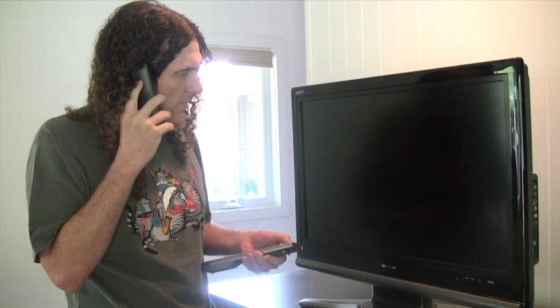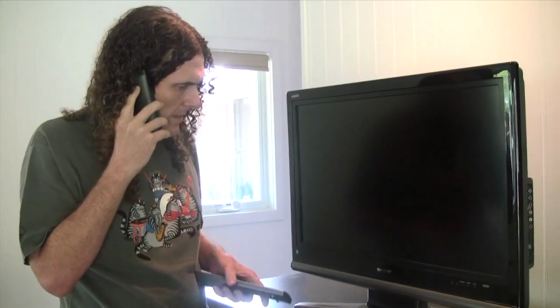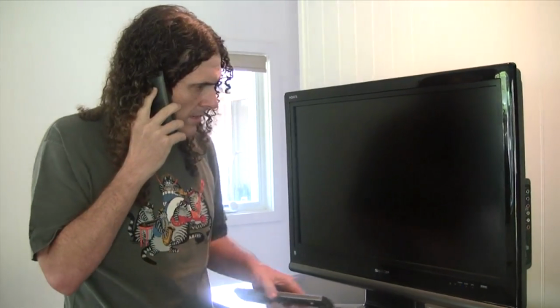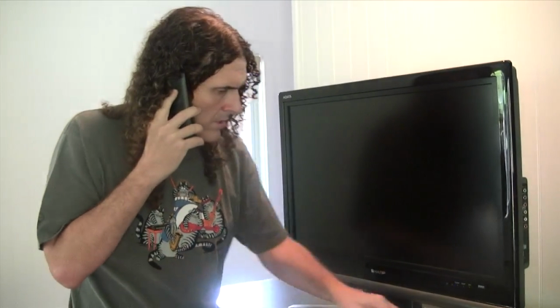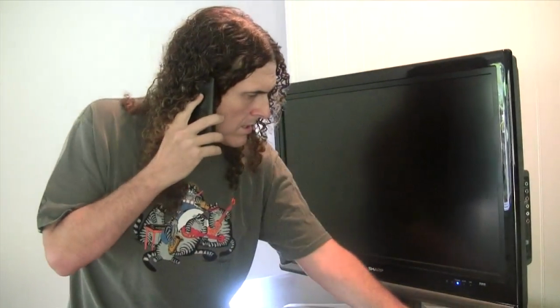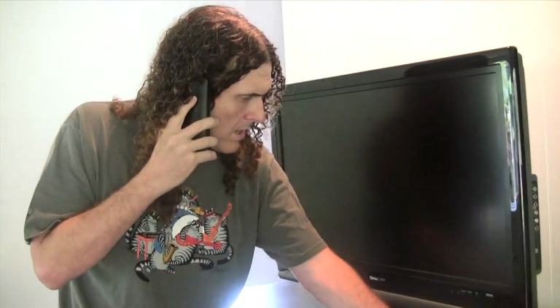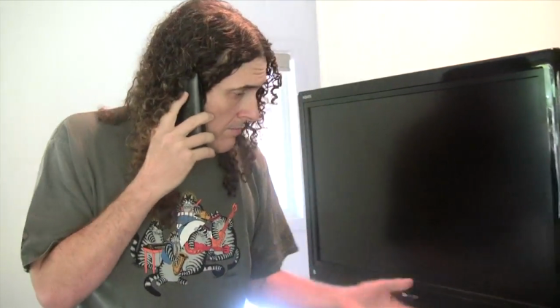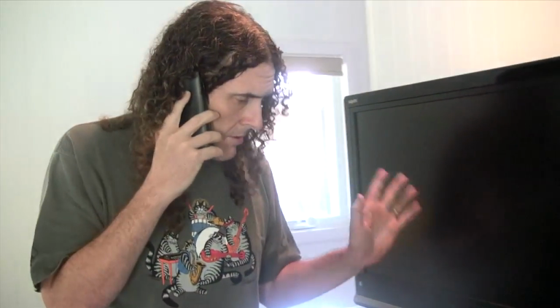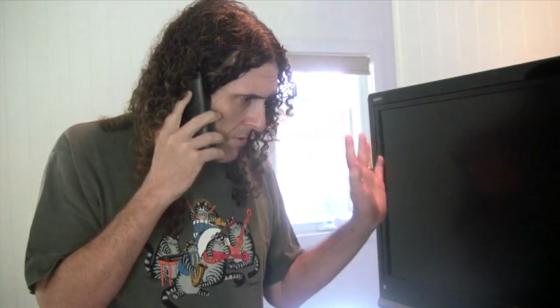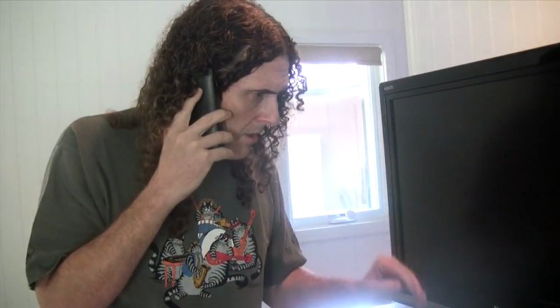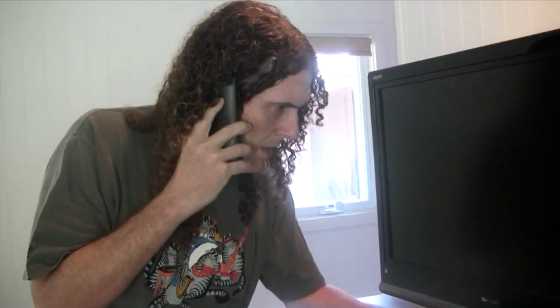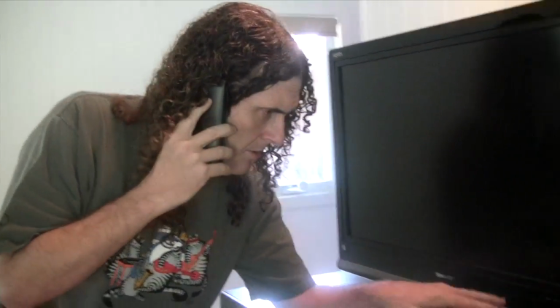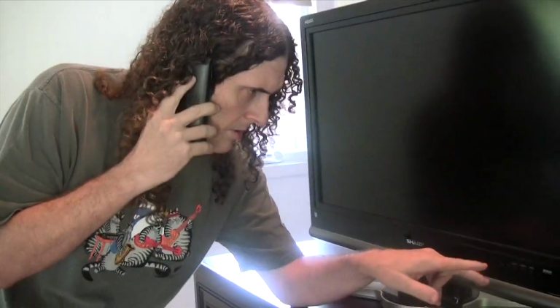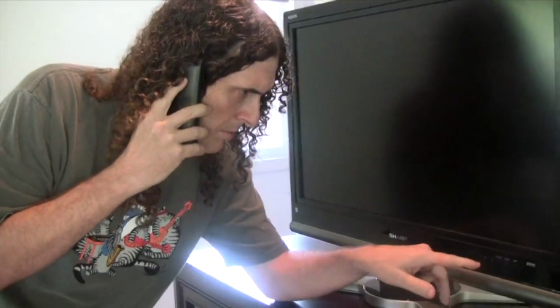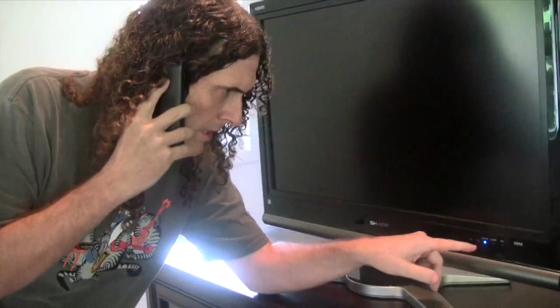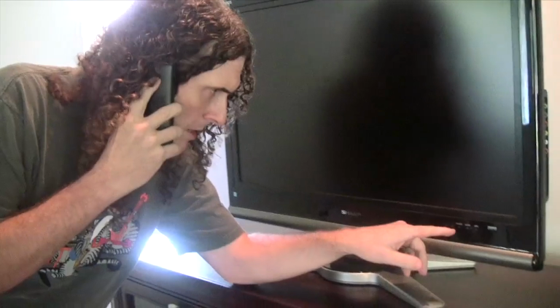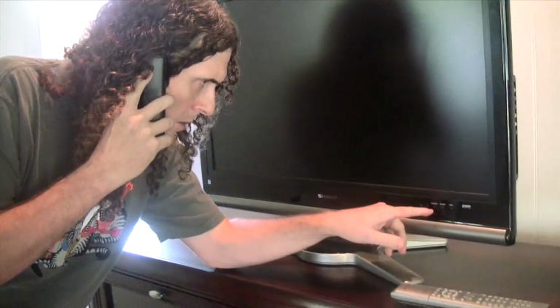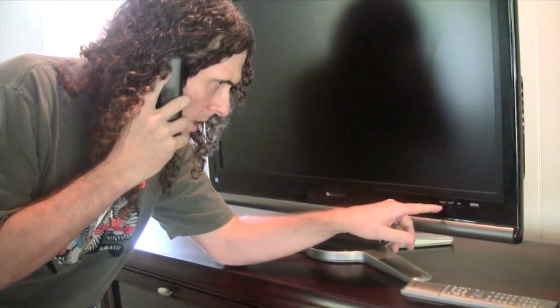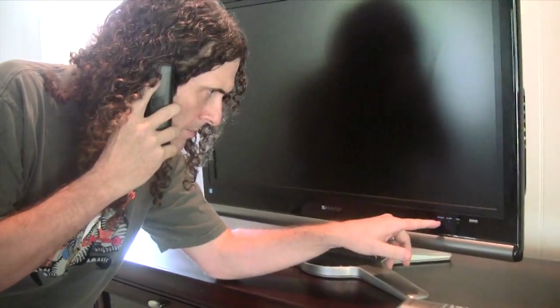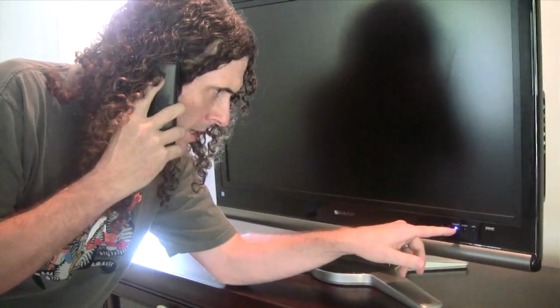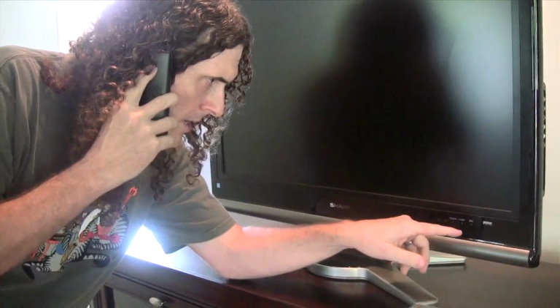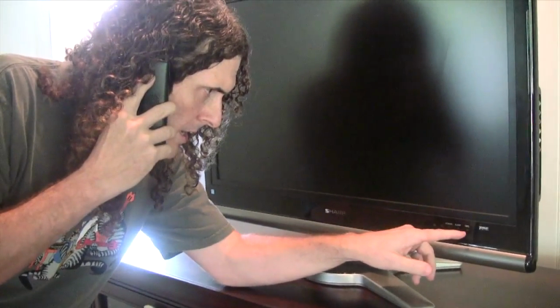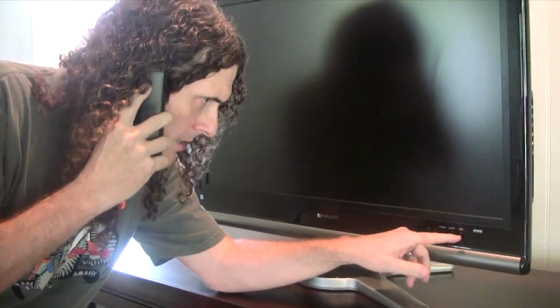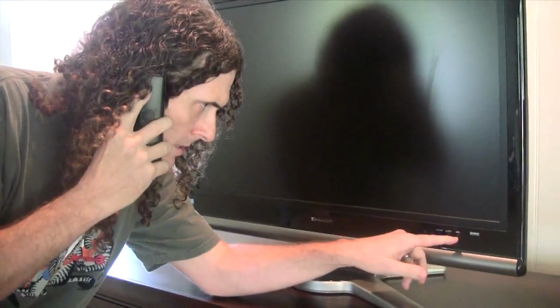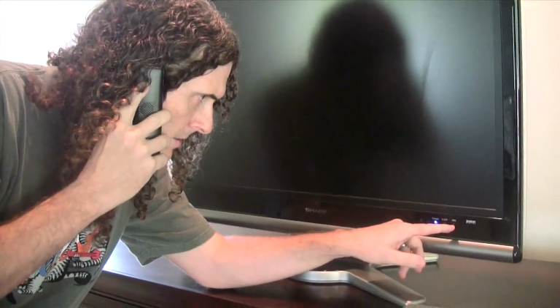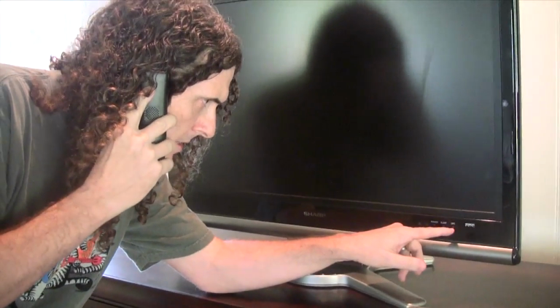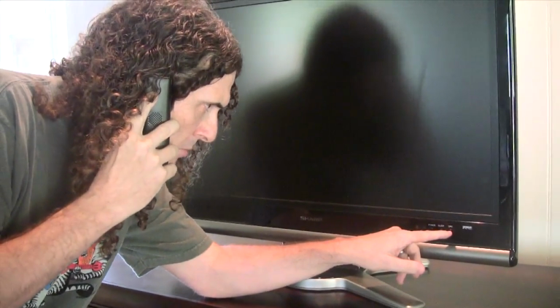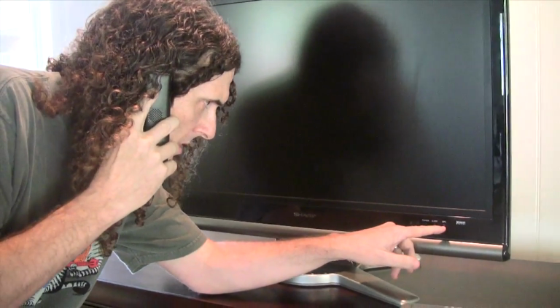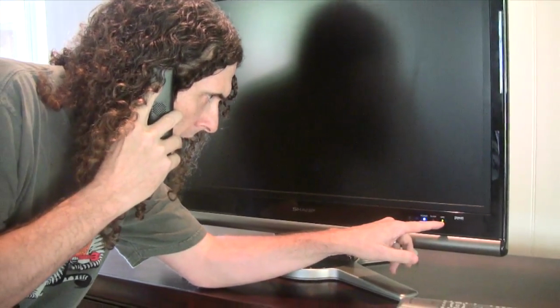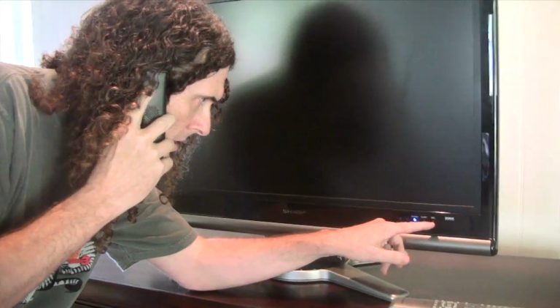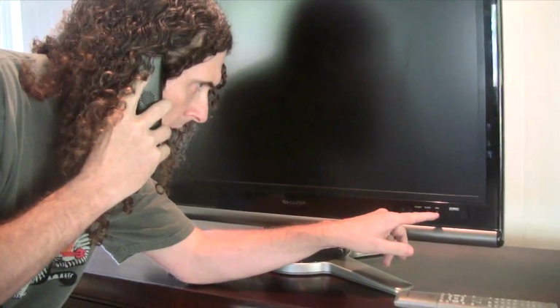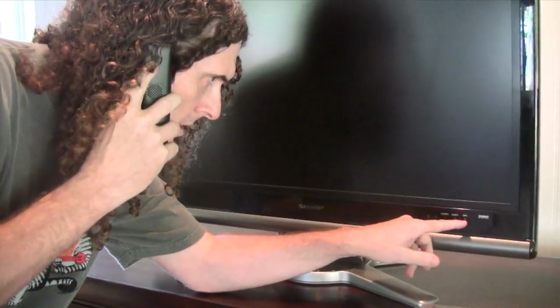No, that didn't work. There's no picture at all. I'm getting two blinking lights. This thing says OPC blinking.